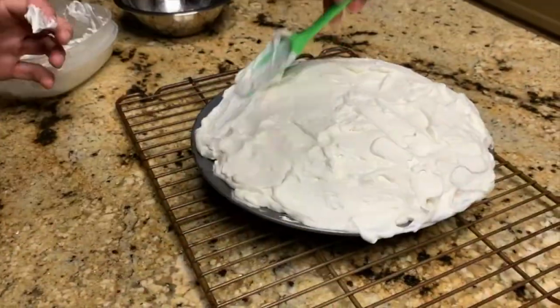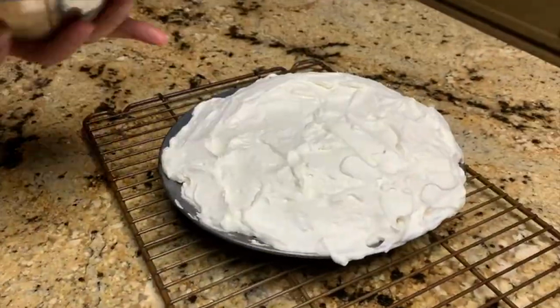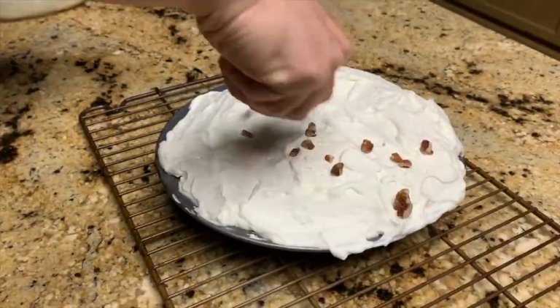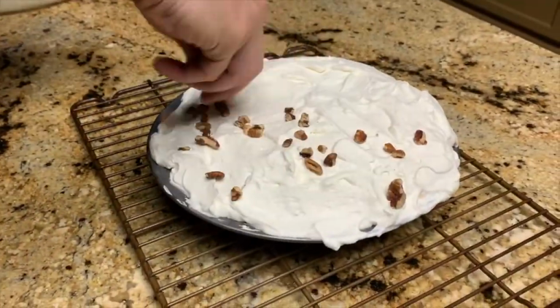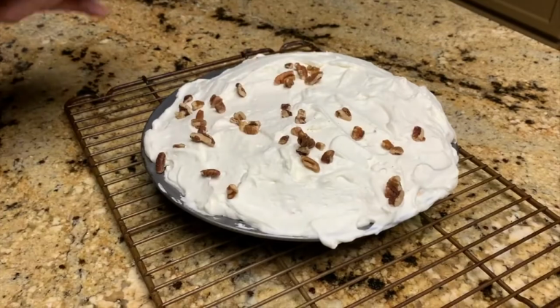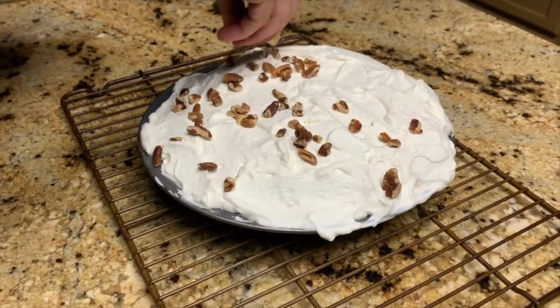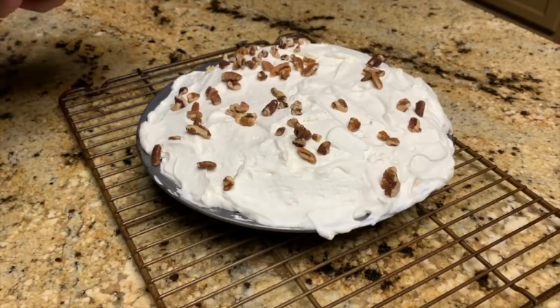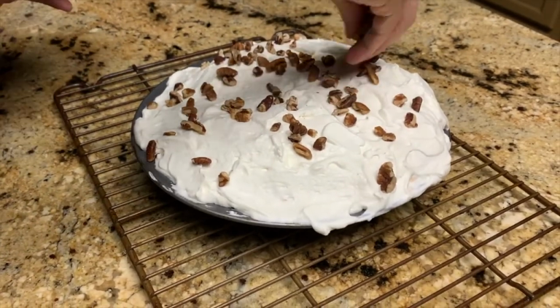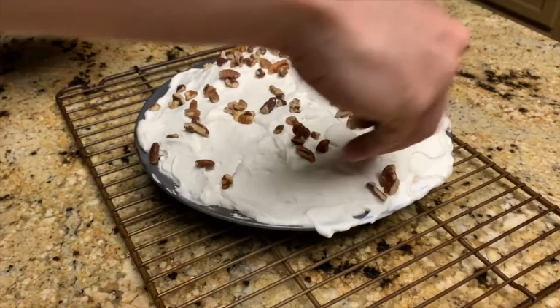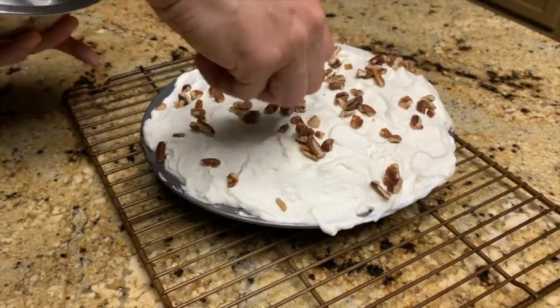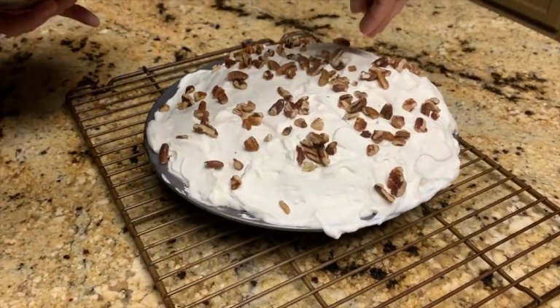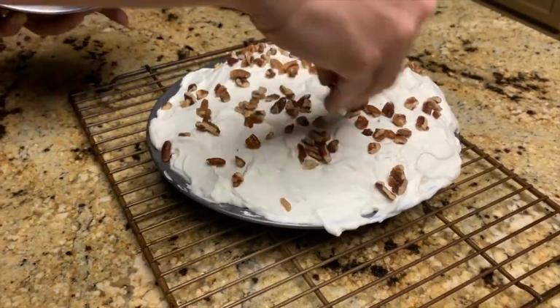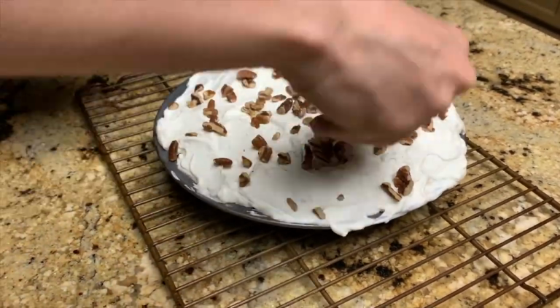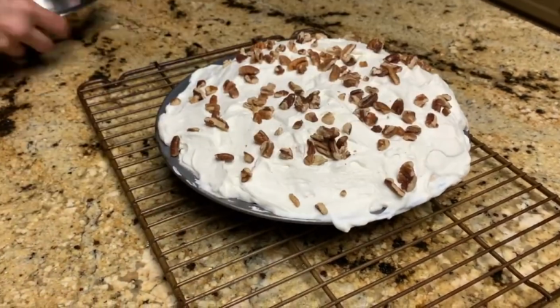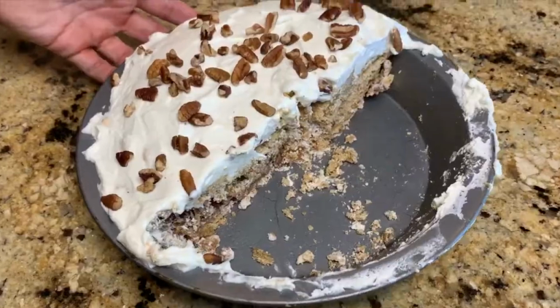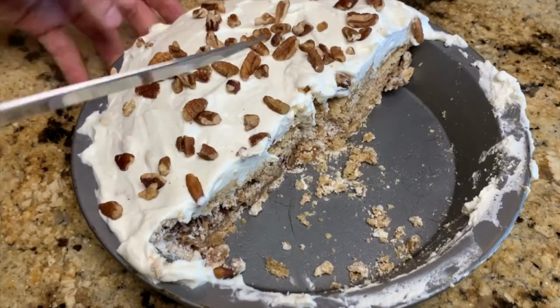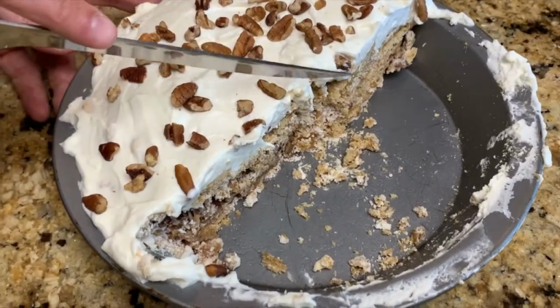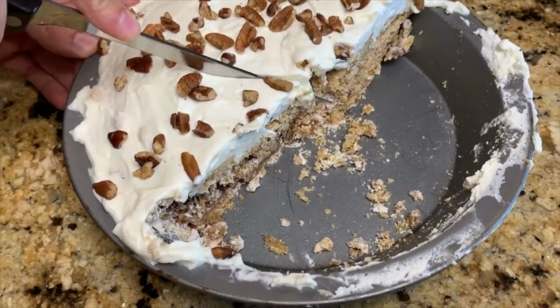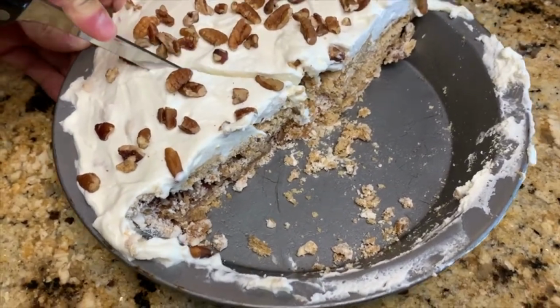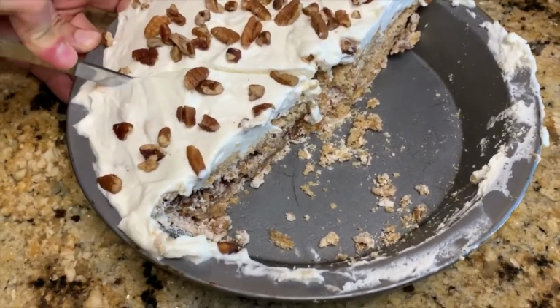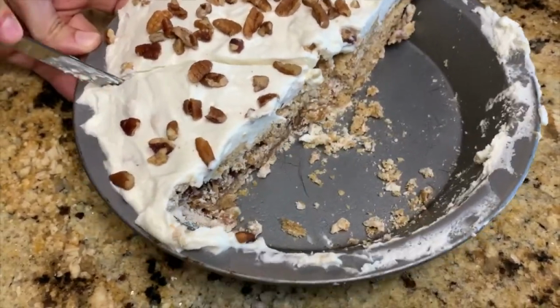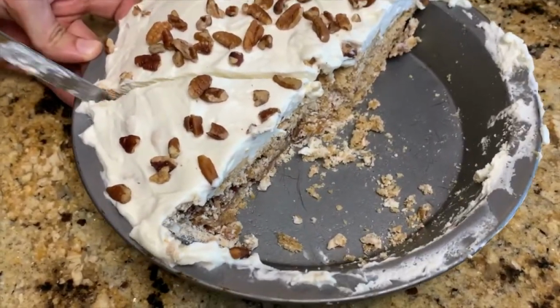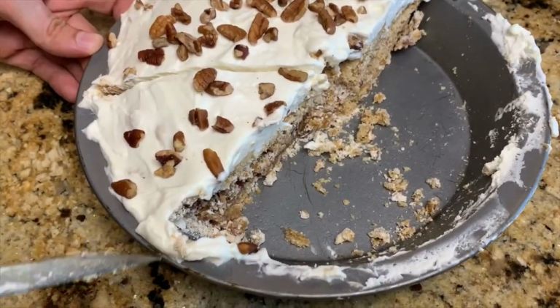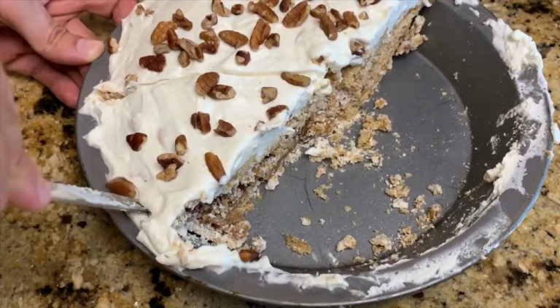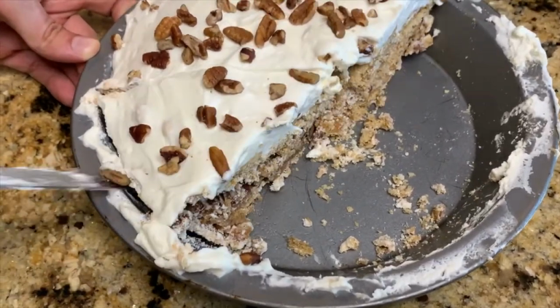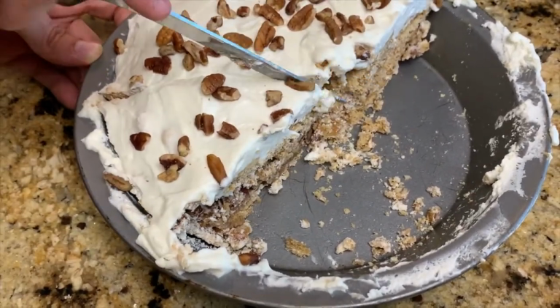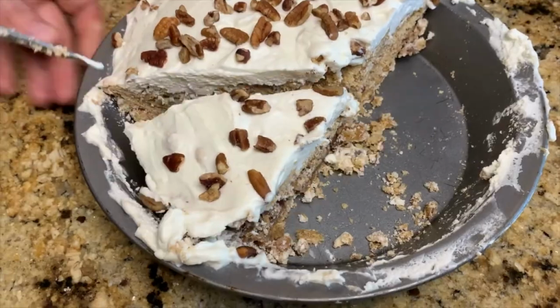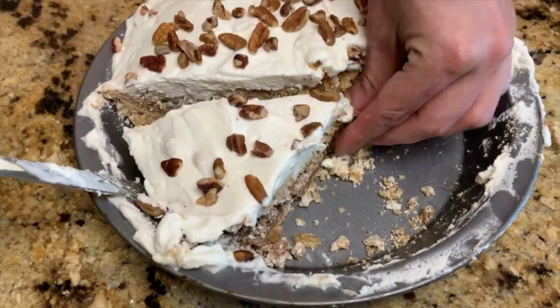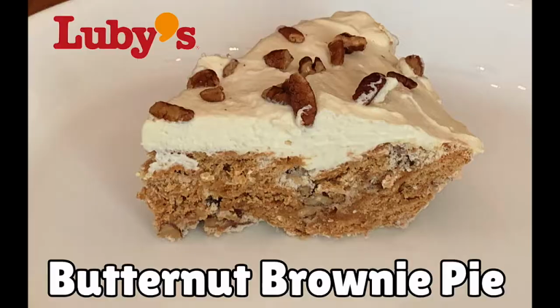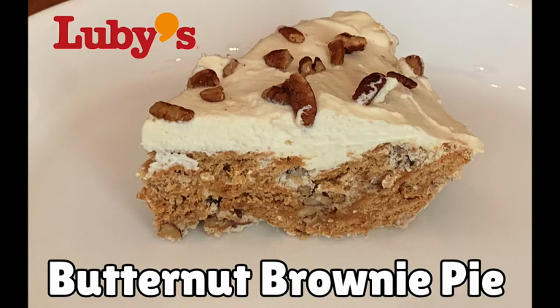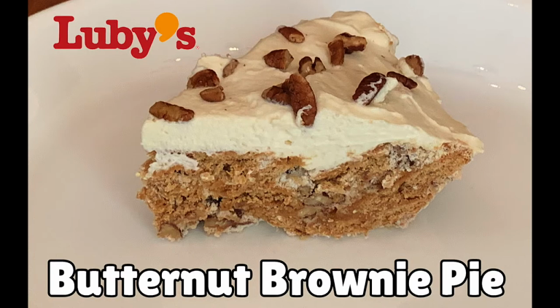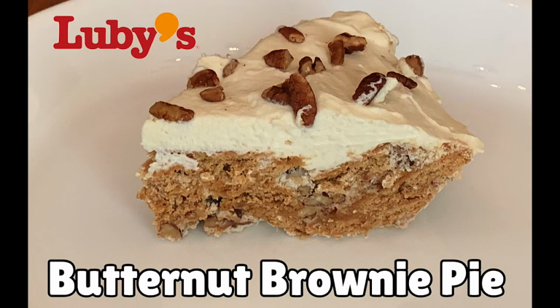The final step is to add the pecans until the entire pie is covered. You're going to want to refrigerate this pie until it's time to serve, because it tends to firm up and it's just easier to serve.